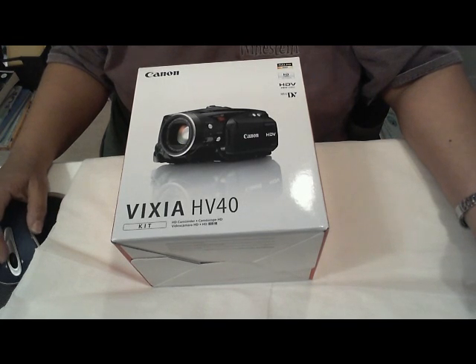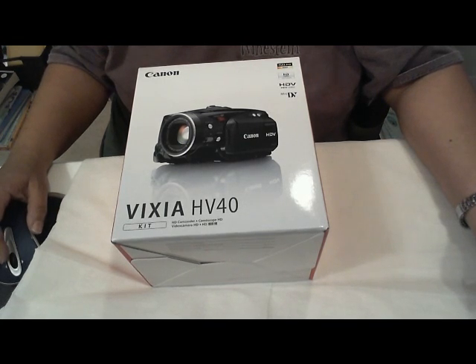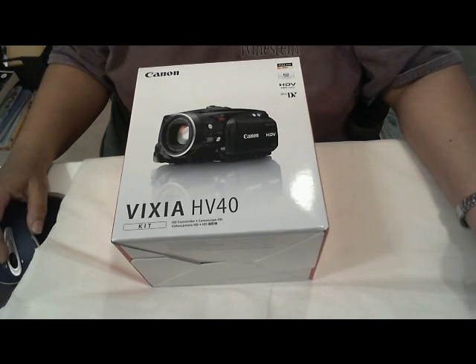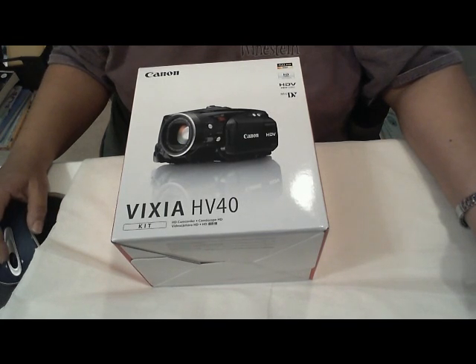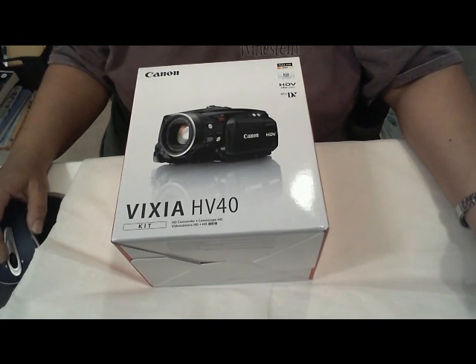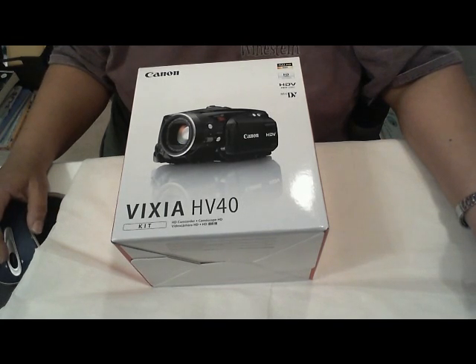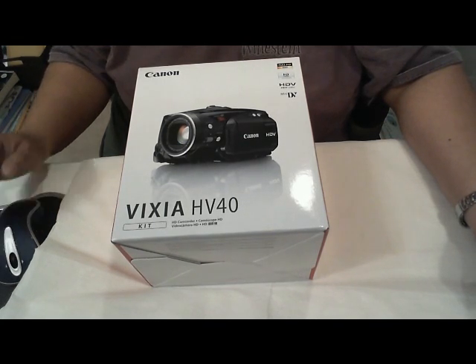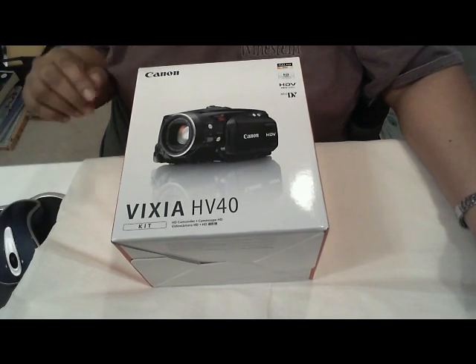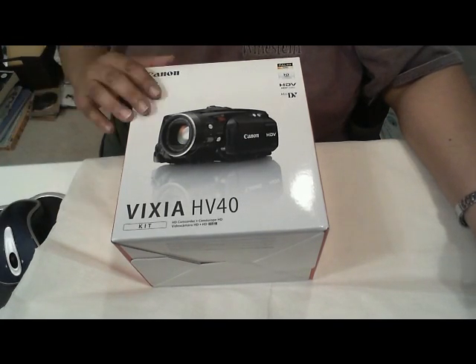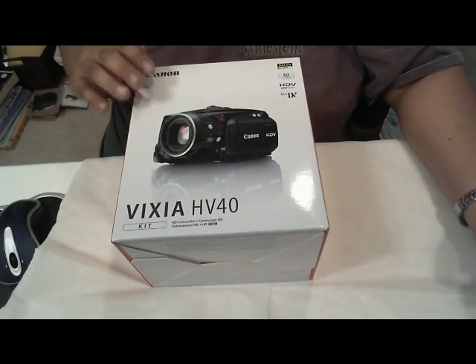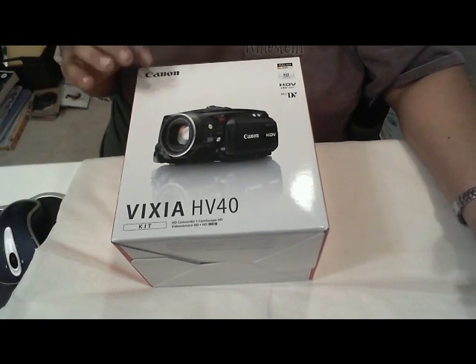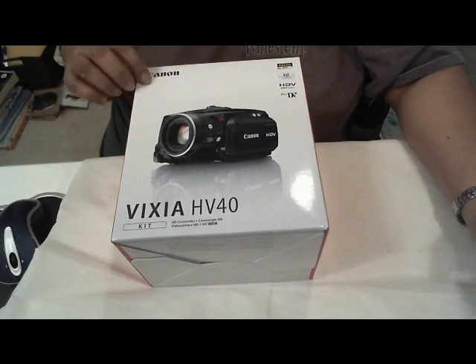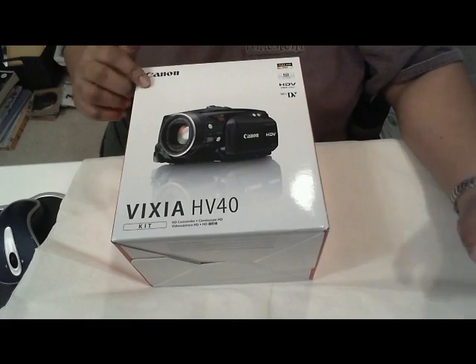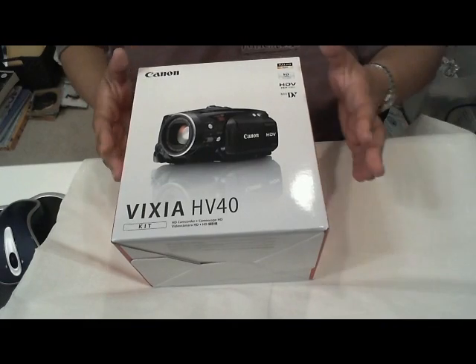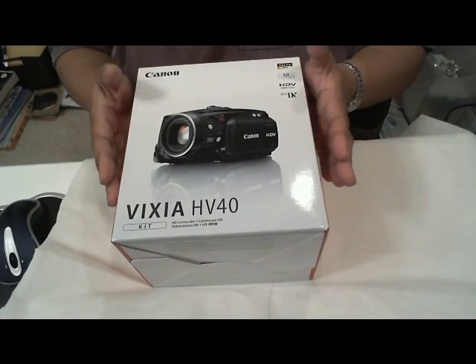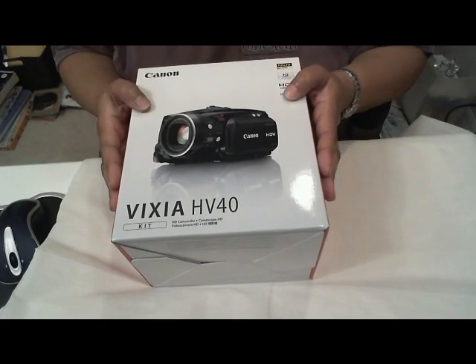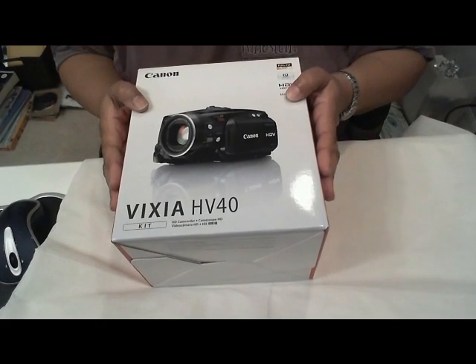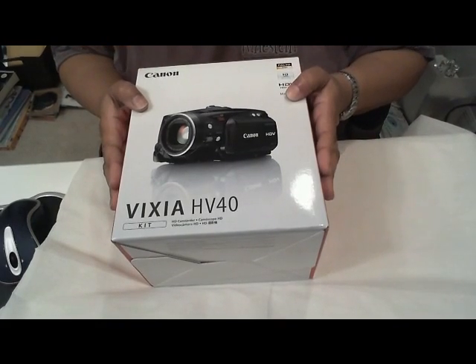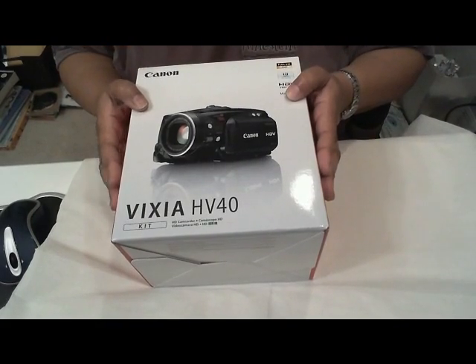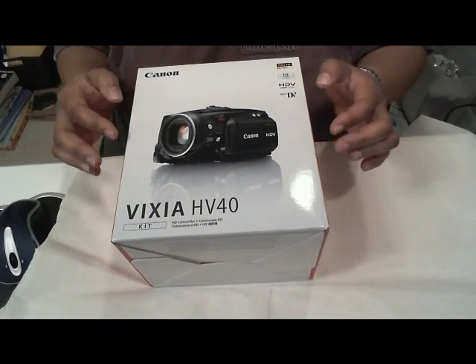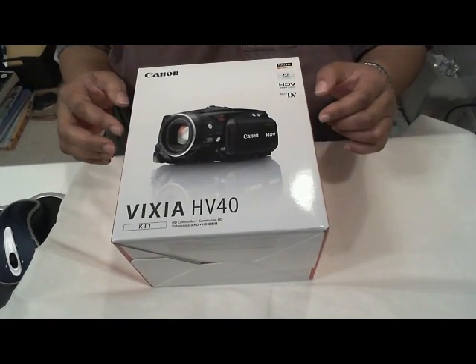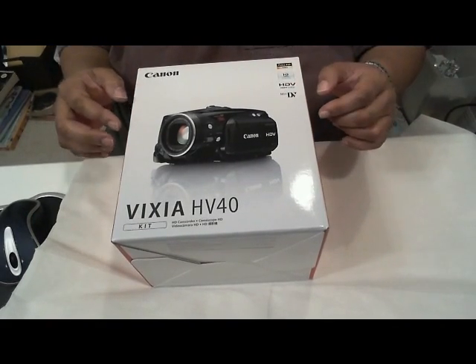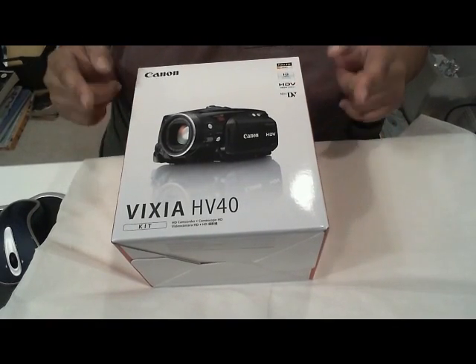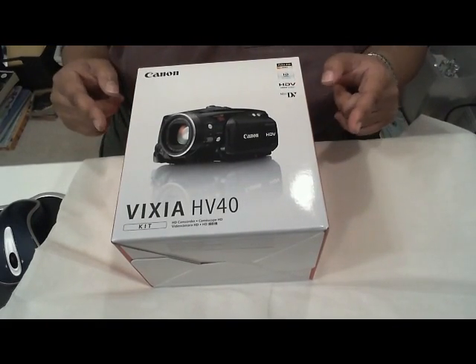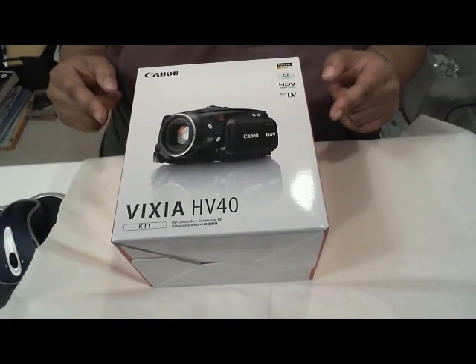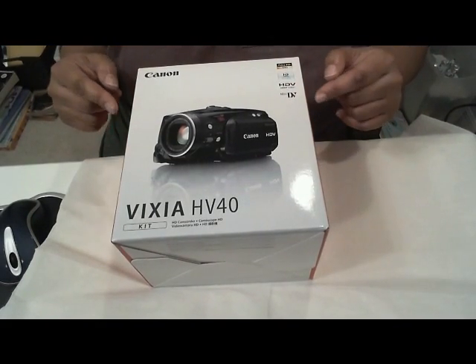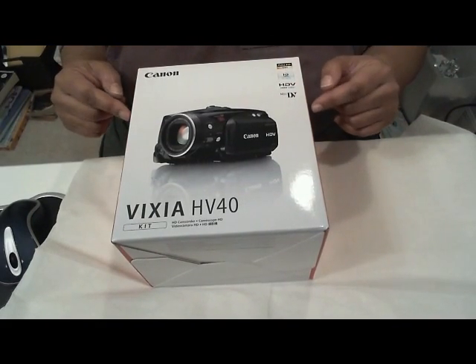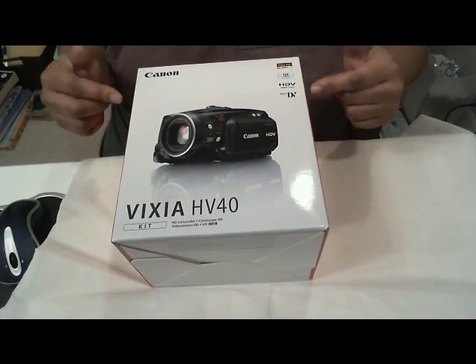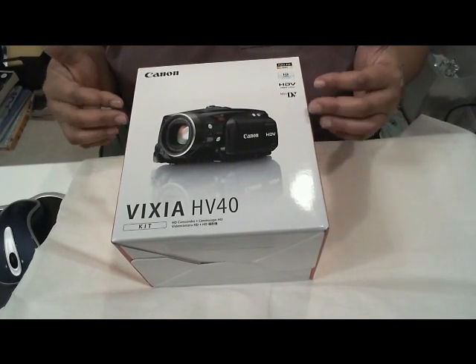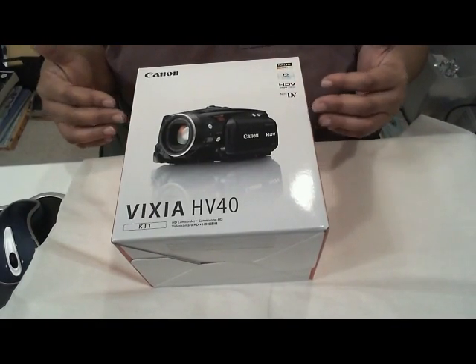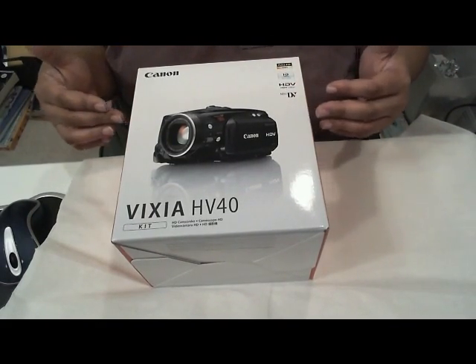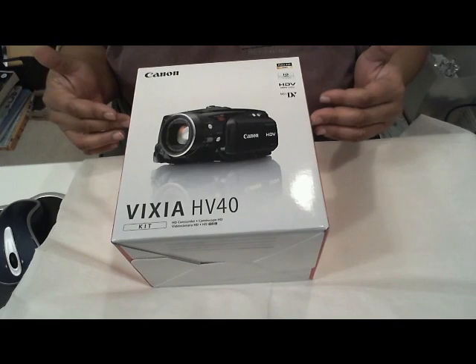Hello YouTubers, this is Tracking the Nerds Geek. I wanted to show you my brand new toy today: the Canon Vixia HV40.